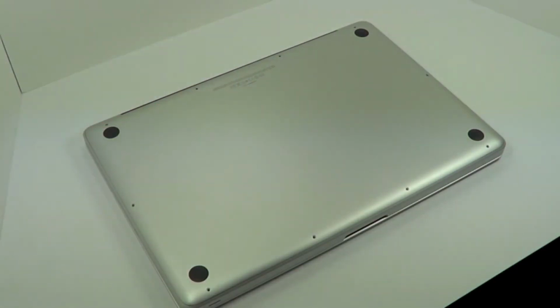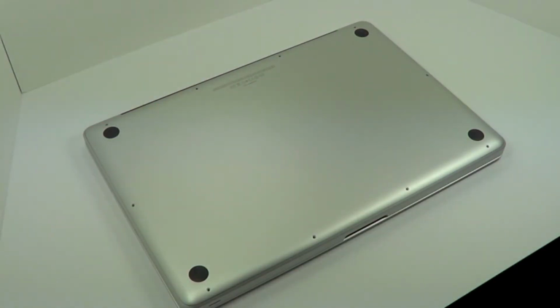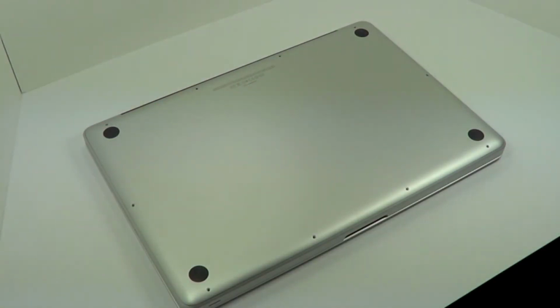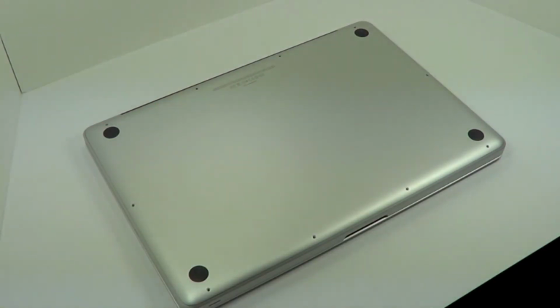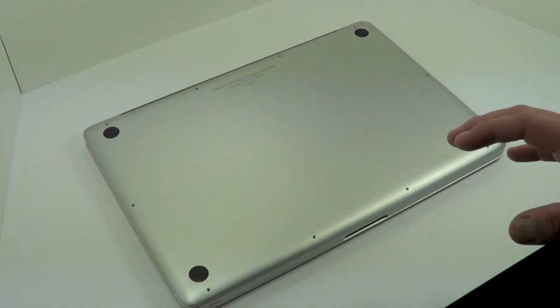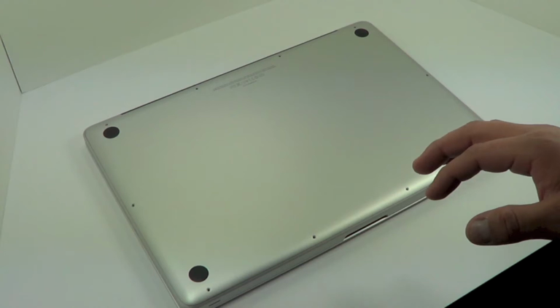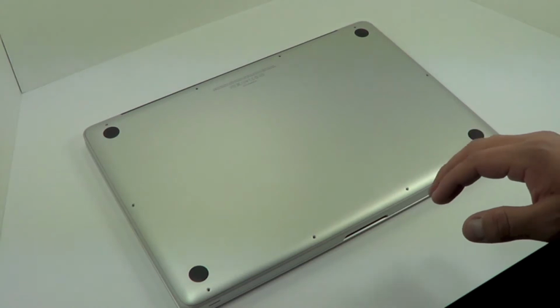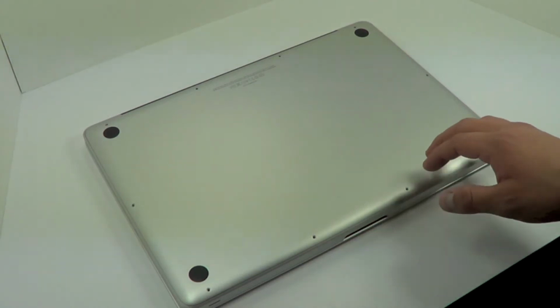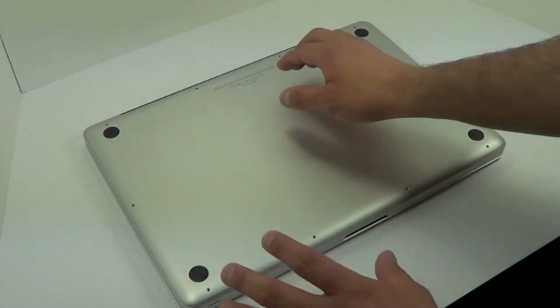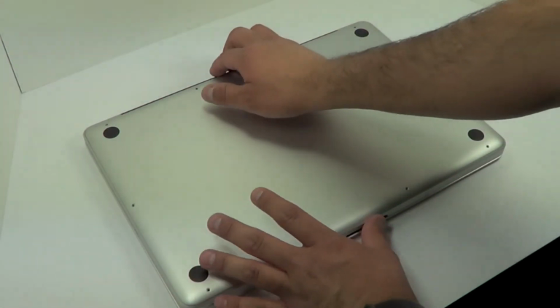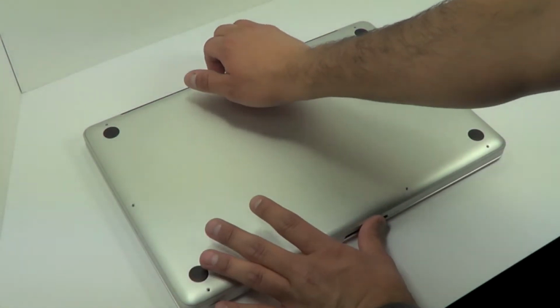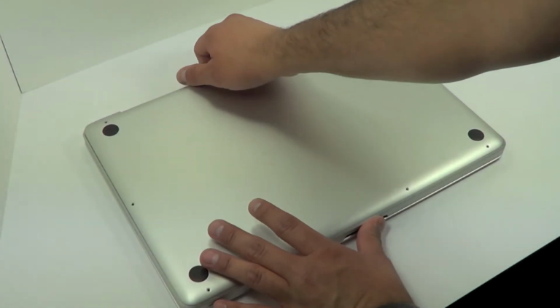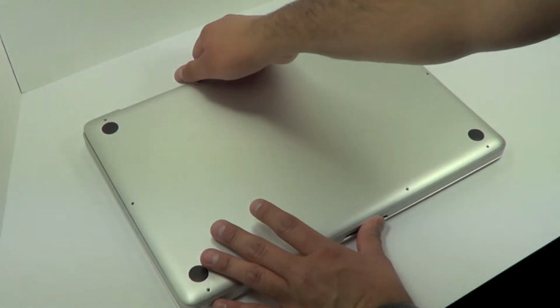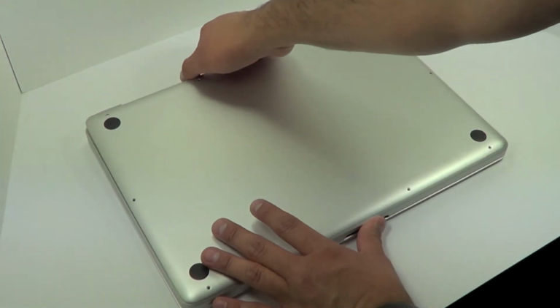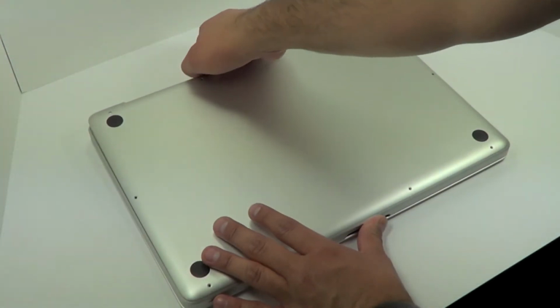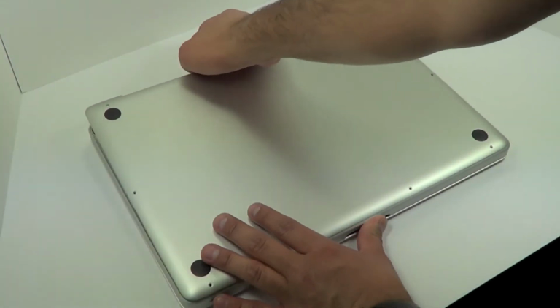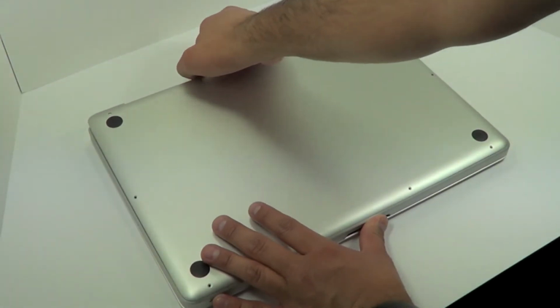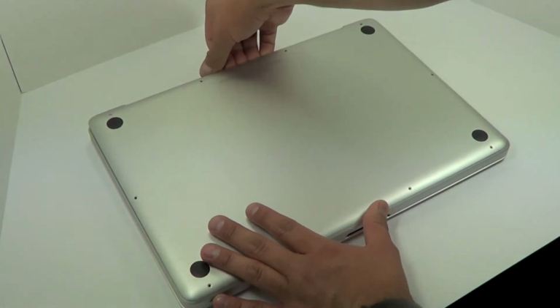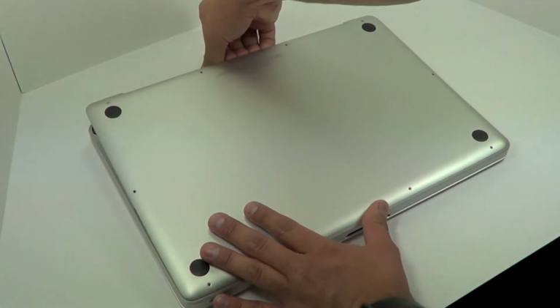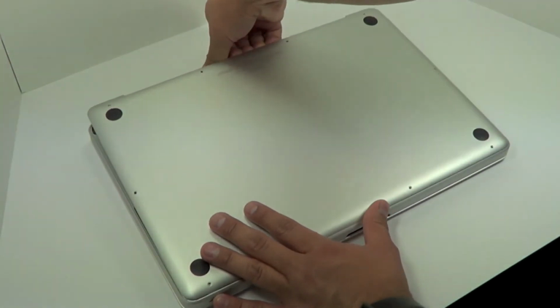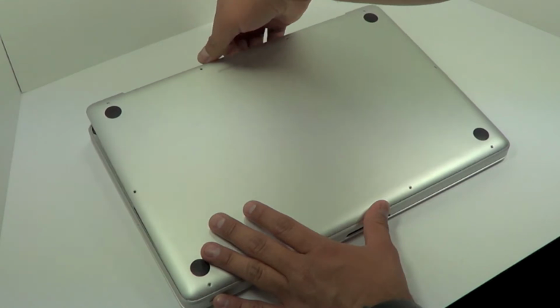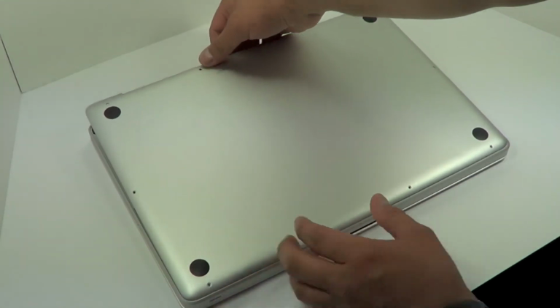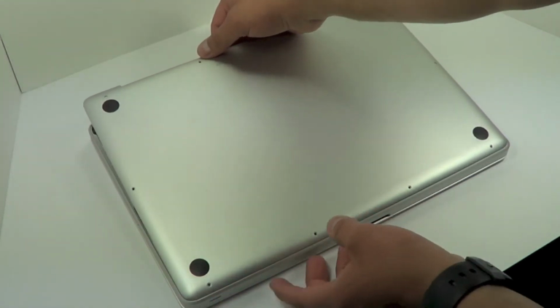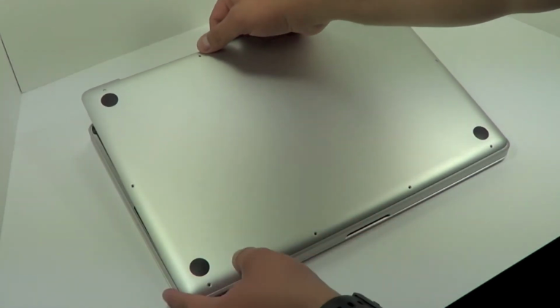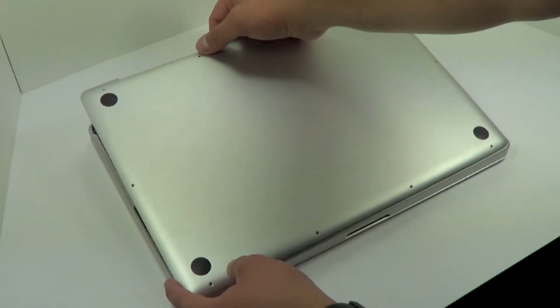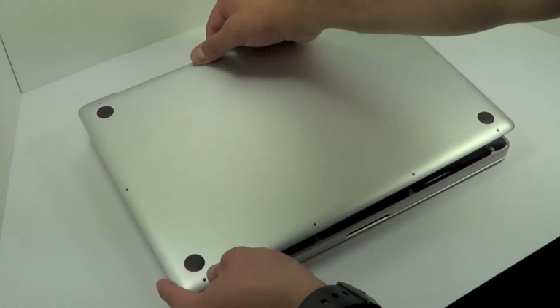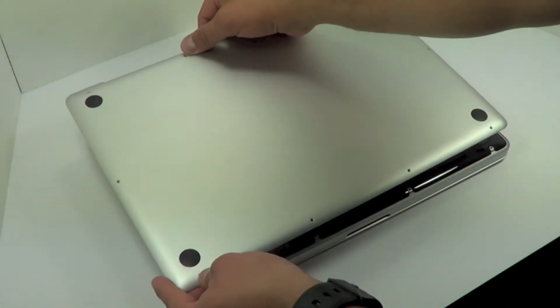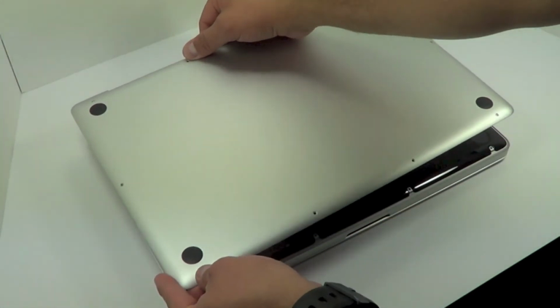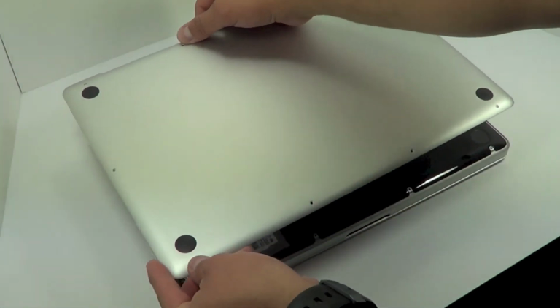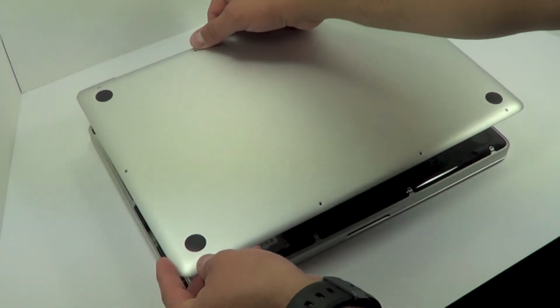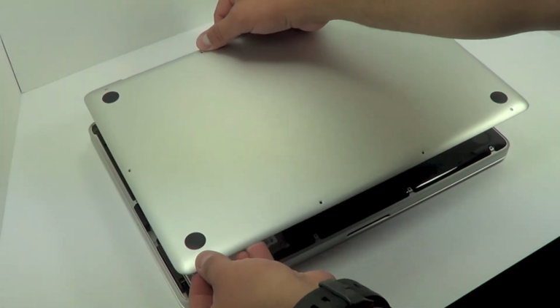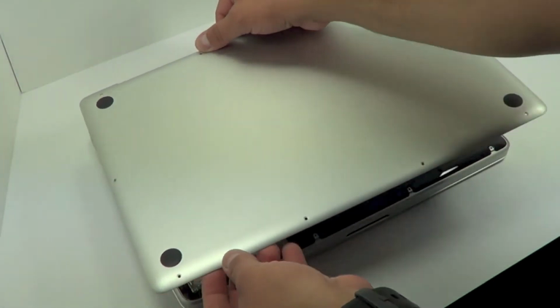Now that you've removed the screws, the next thing is to grab the cover by the back end and everything should pop out. It might be a little tough at first, but it easily pops out.